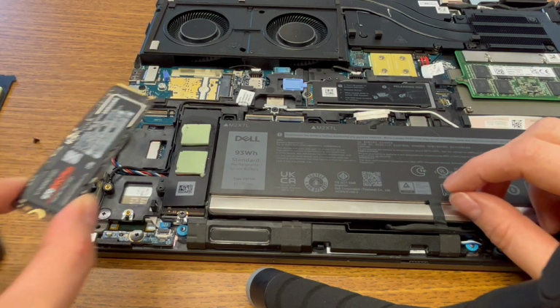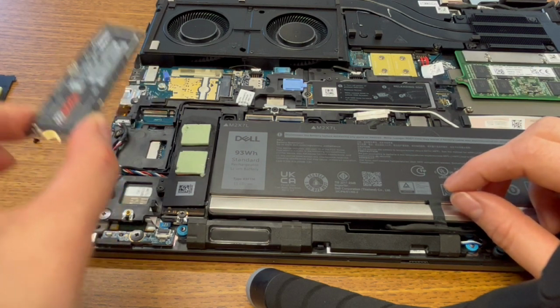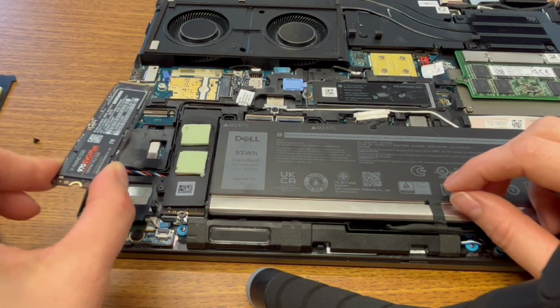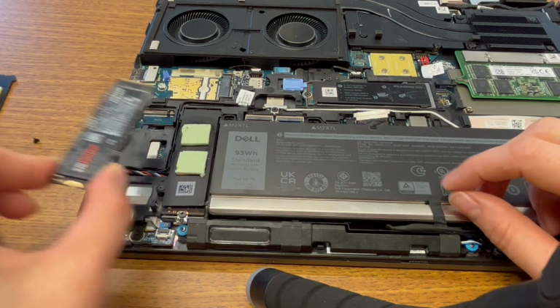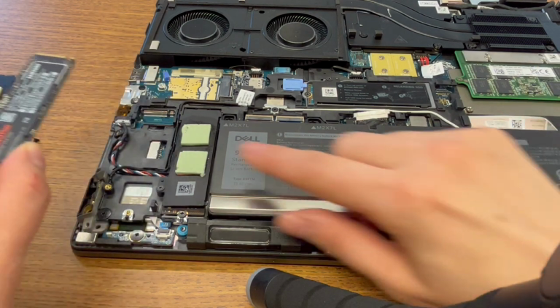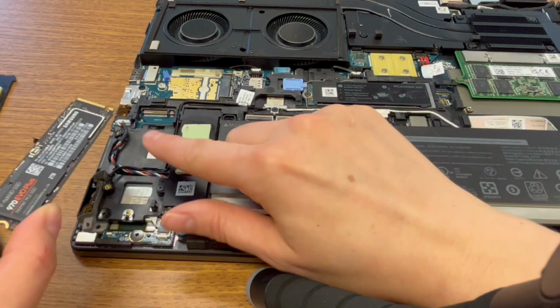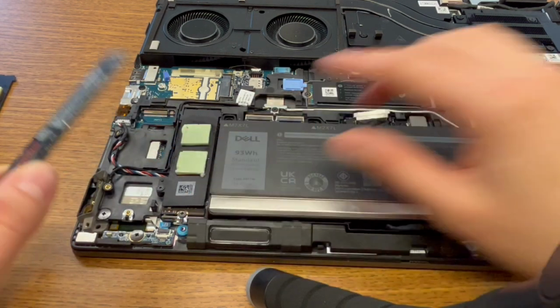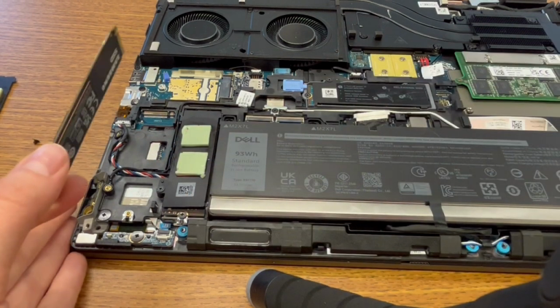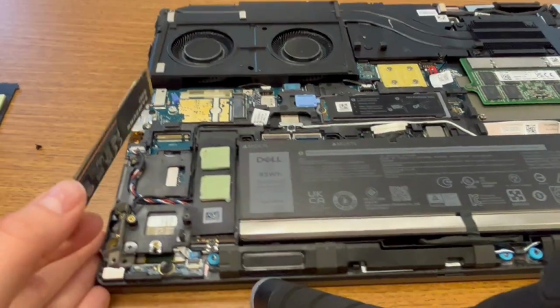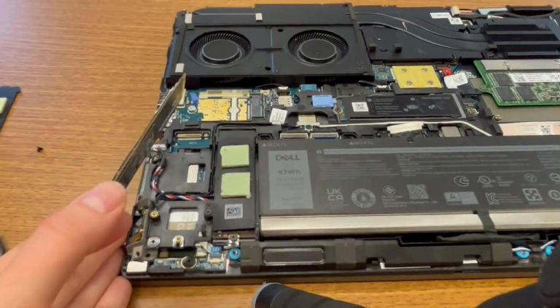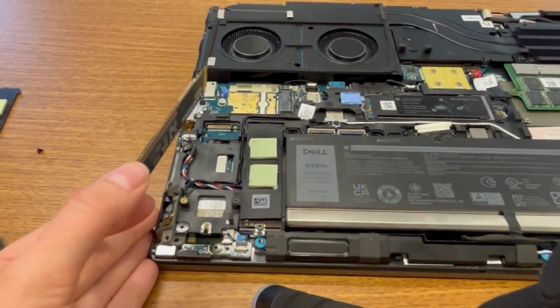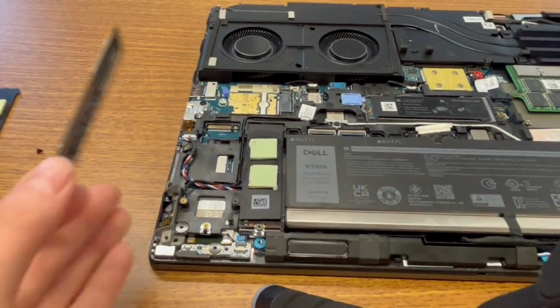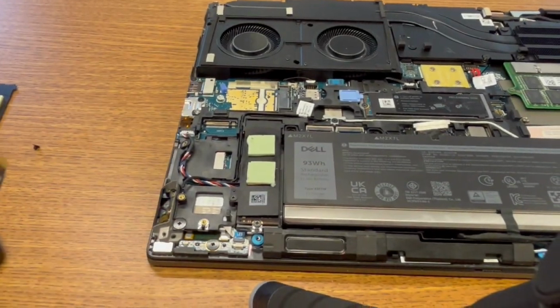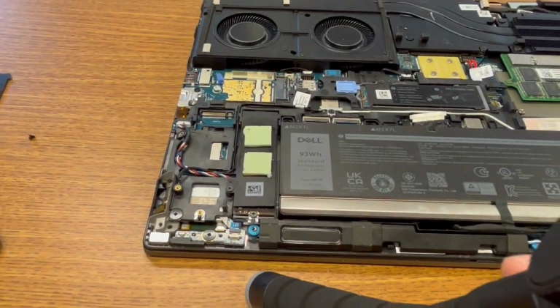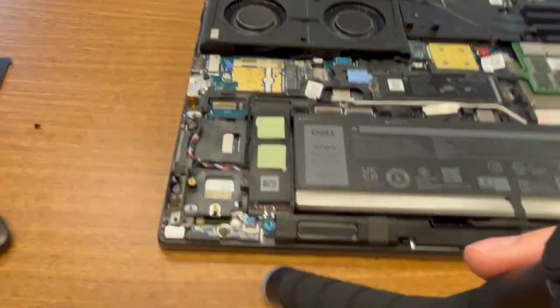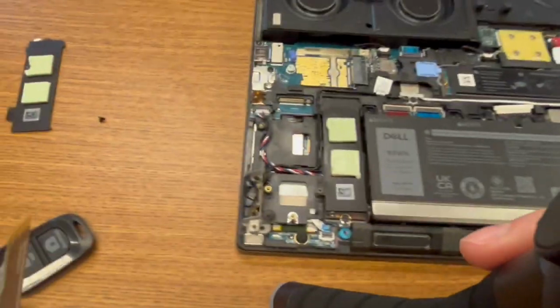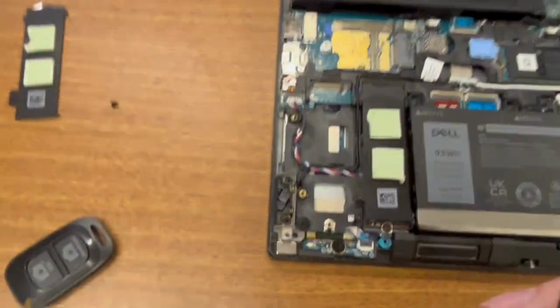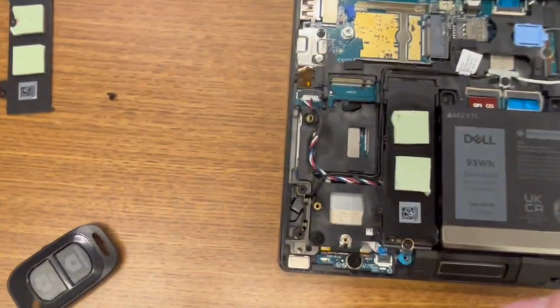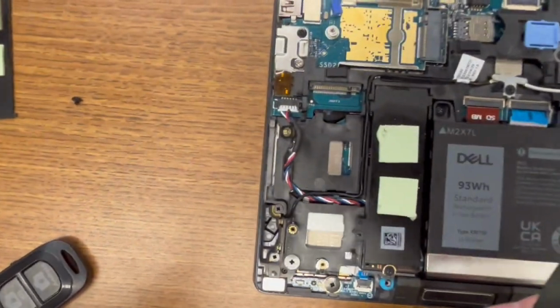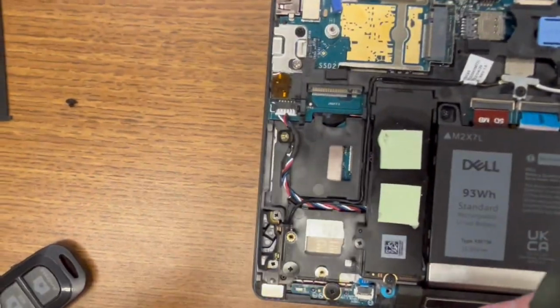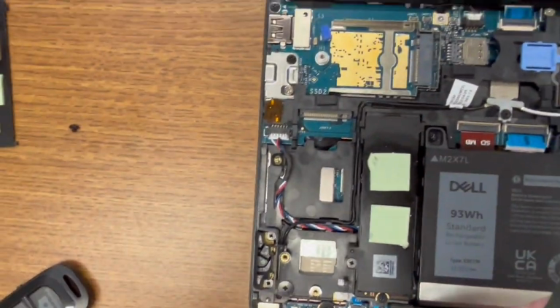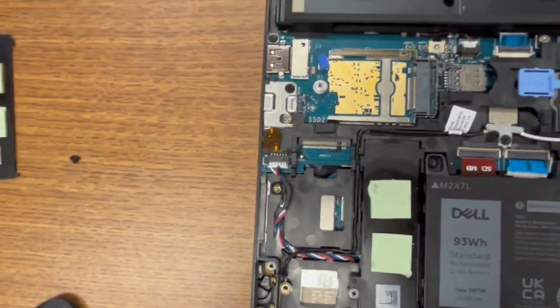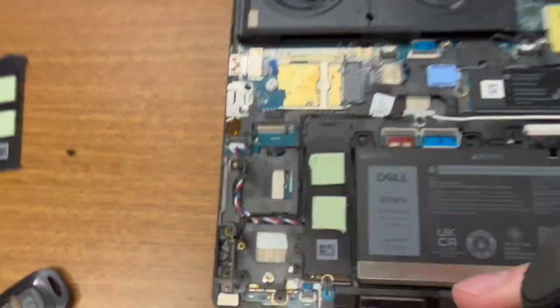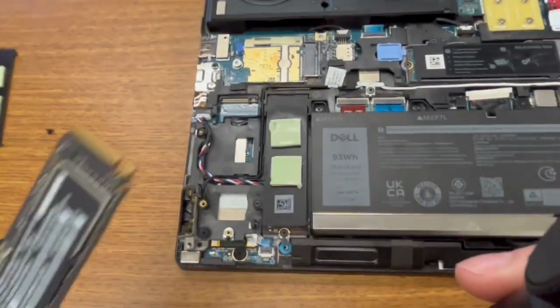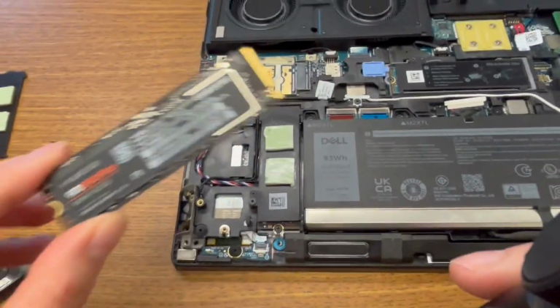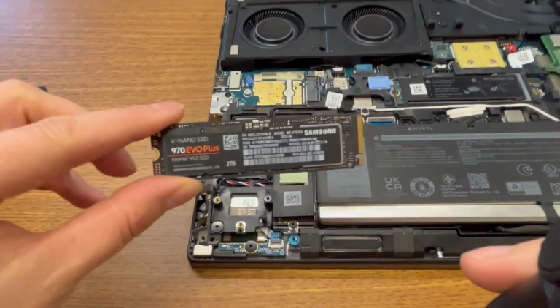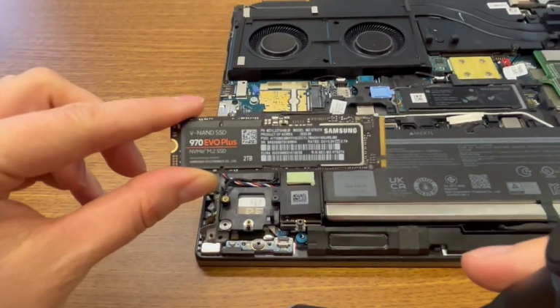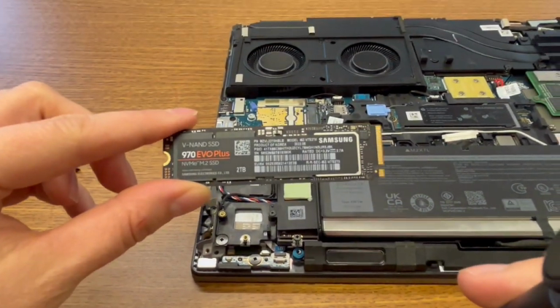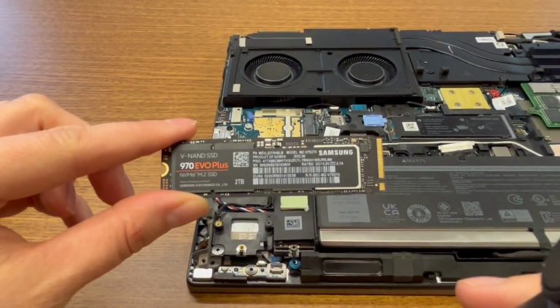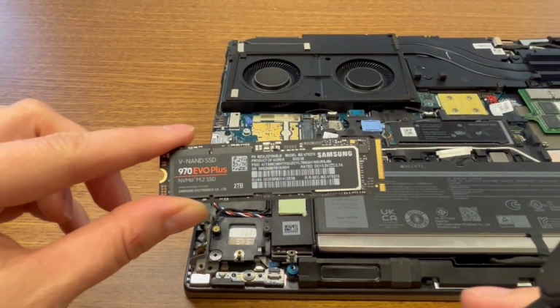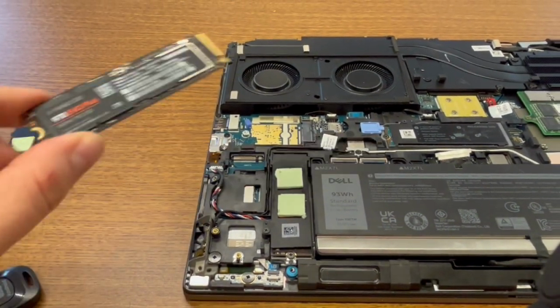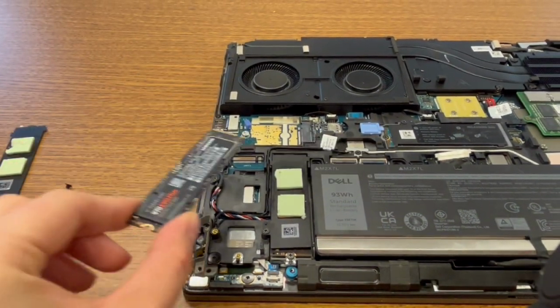The next thing you're going to do — this is the port it goes into. If you're curious about that, that's the size port that this fits. And here's the drive itself.